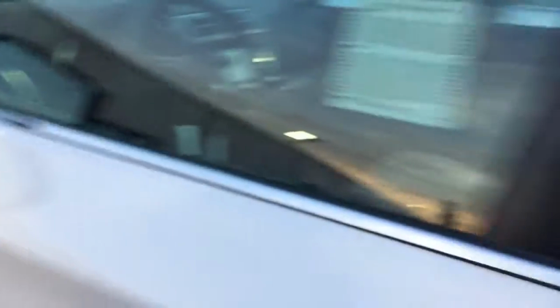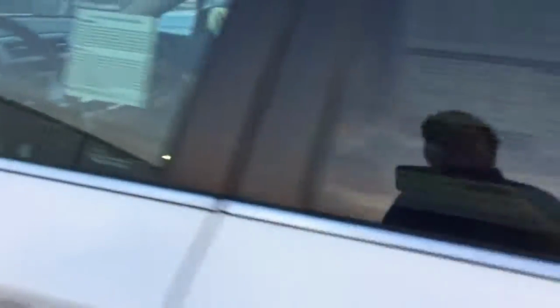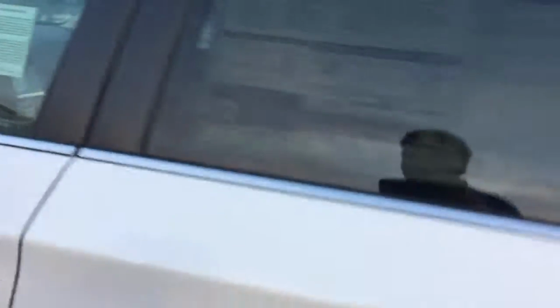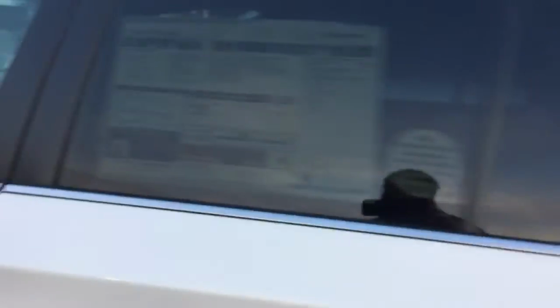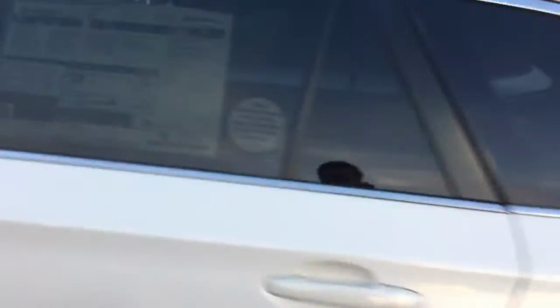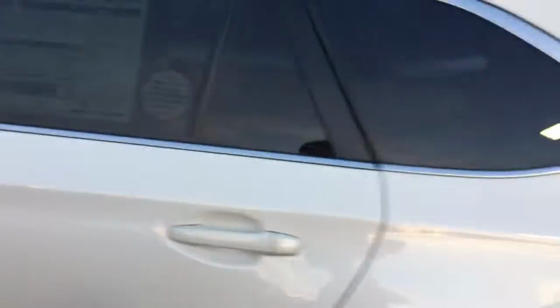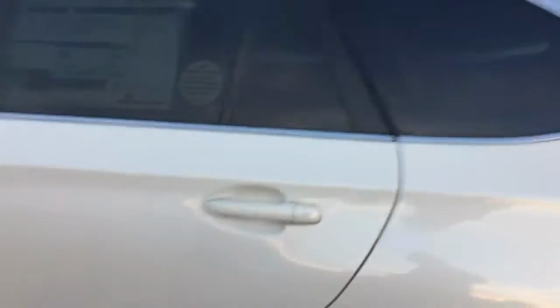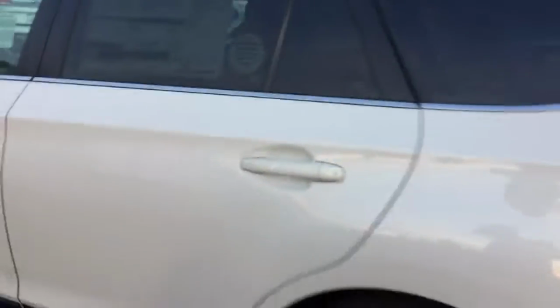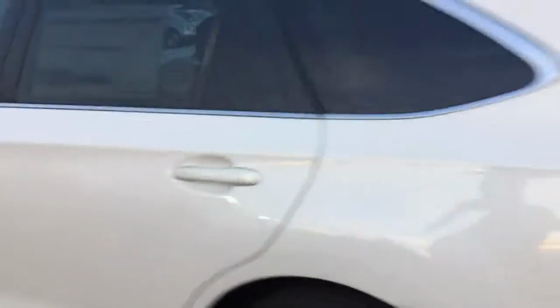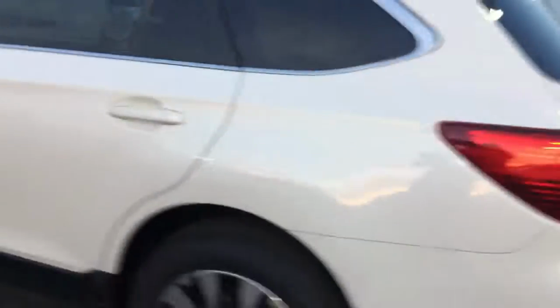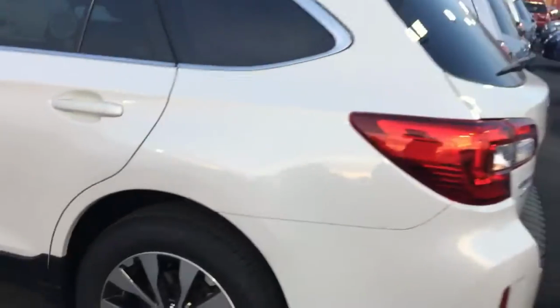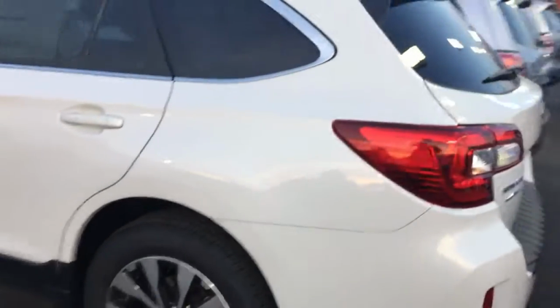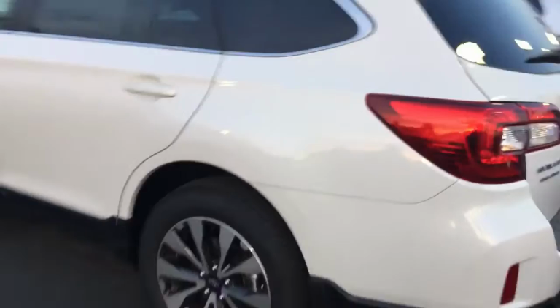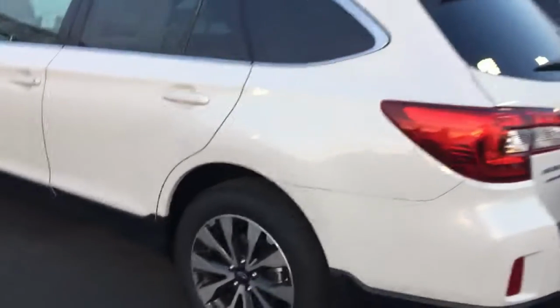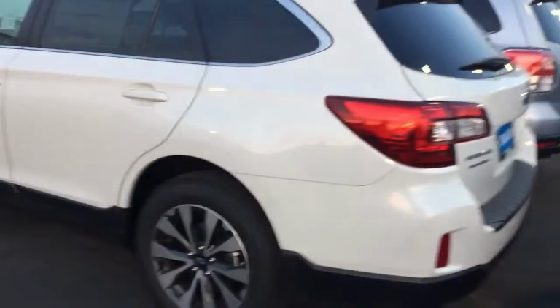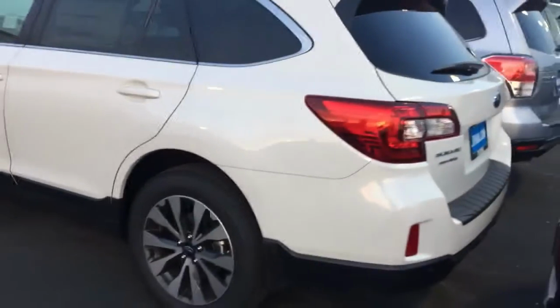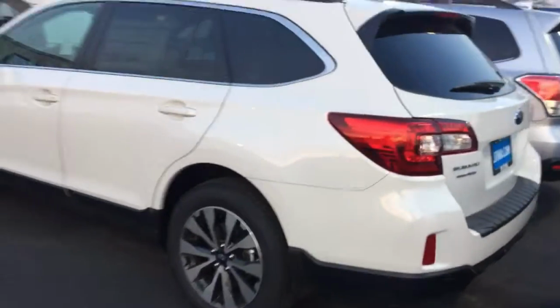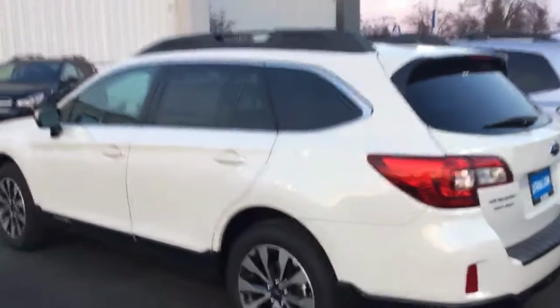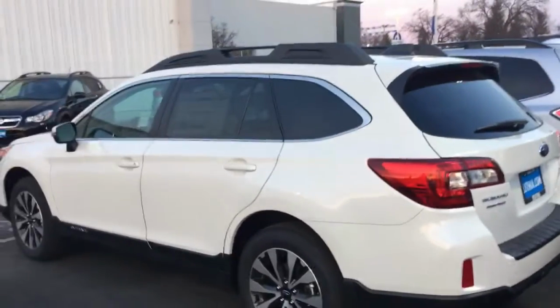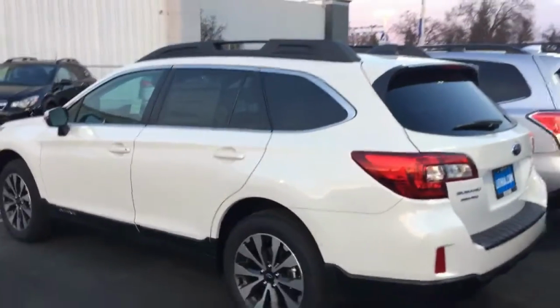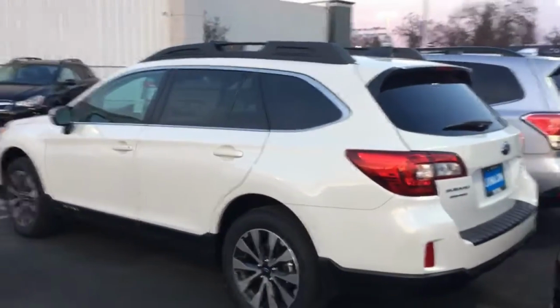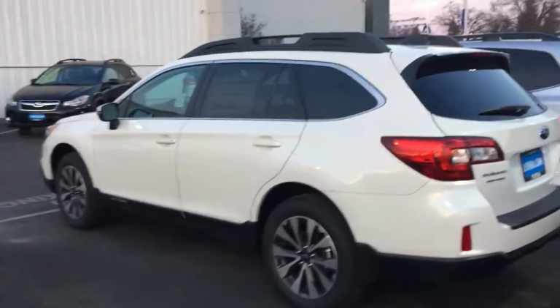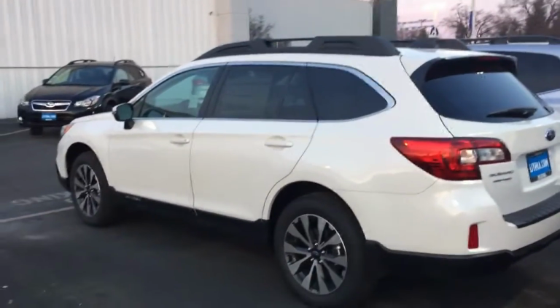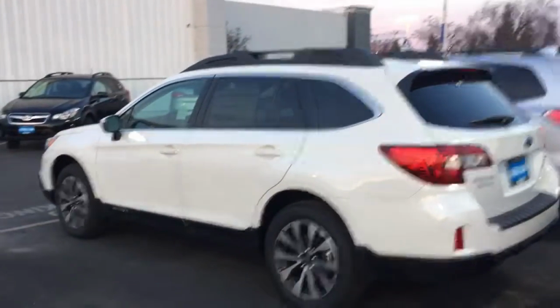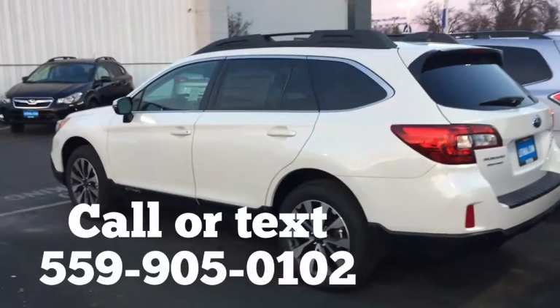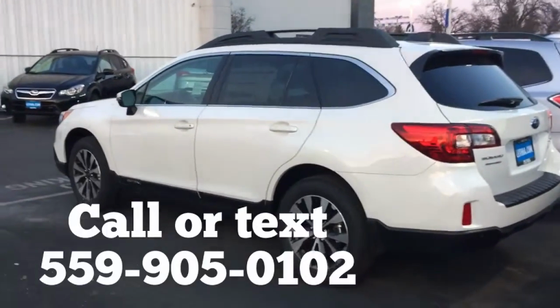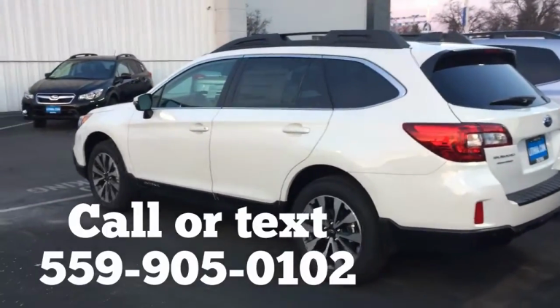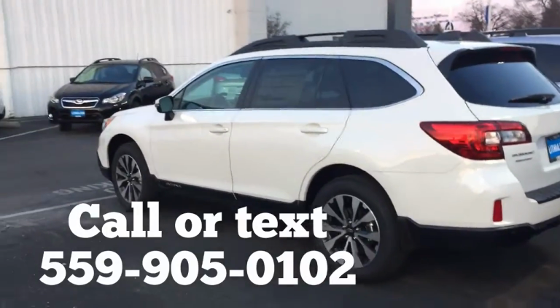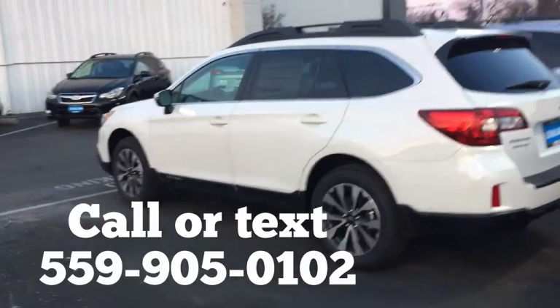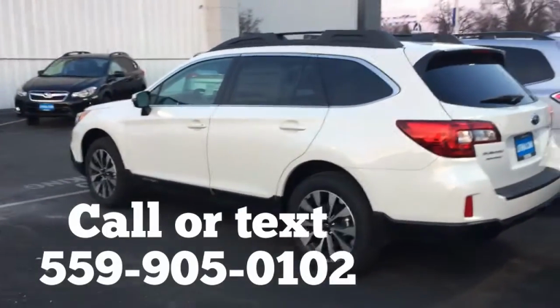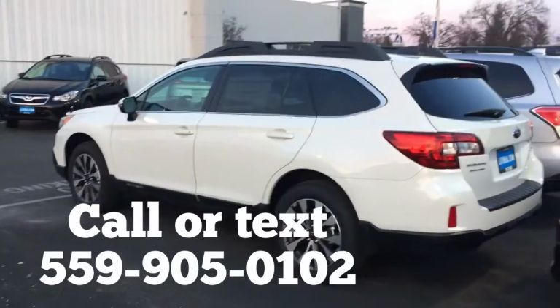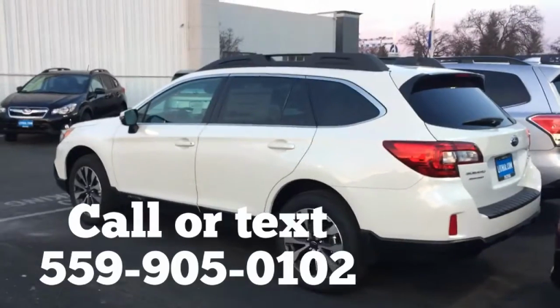And for $318 a month with about $800 due at signing, that's about the best deal on any kind of SUV you could possibly get — Subaru Outback Limited with iSight.